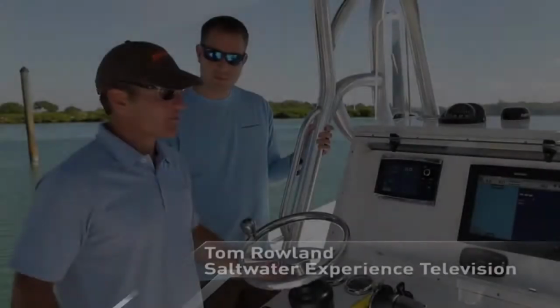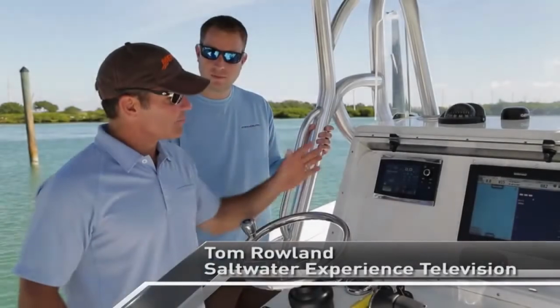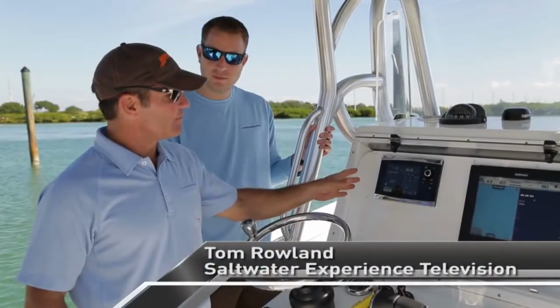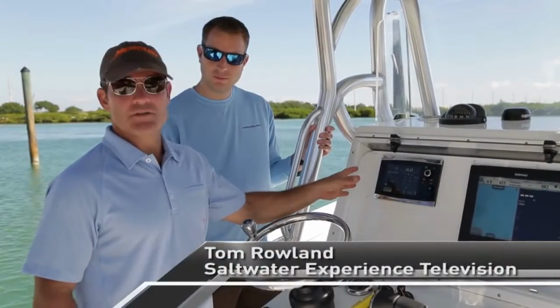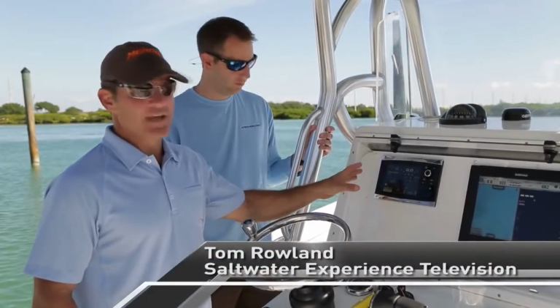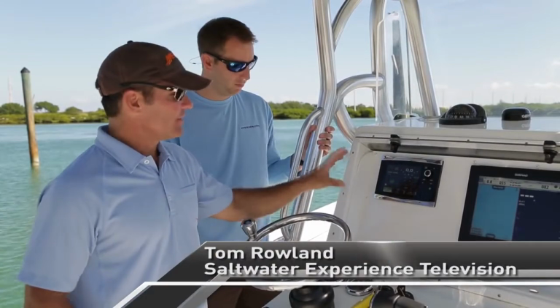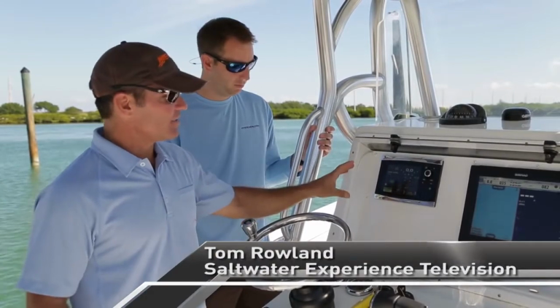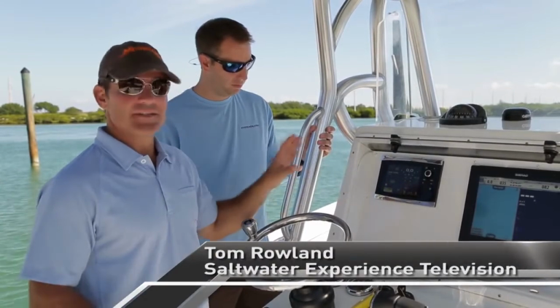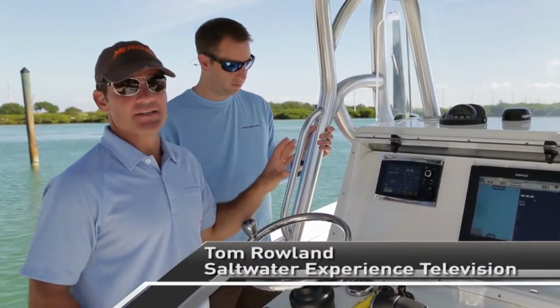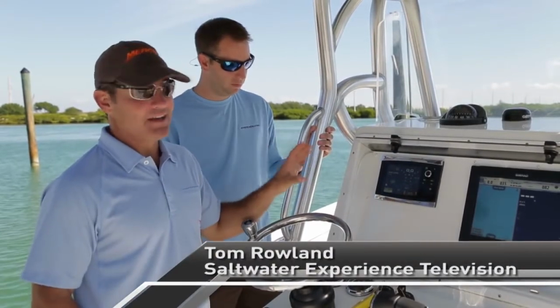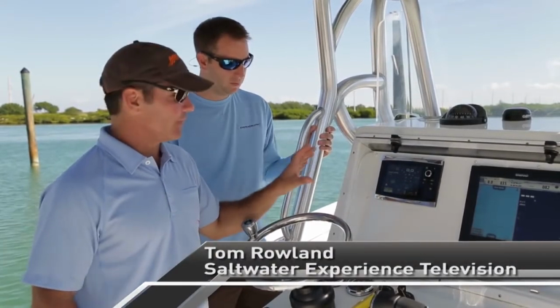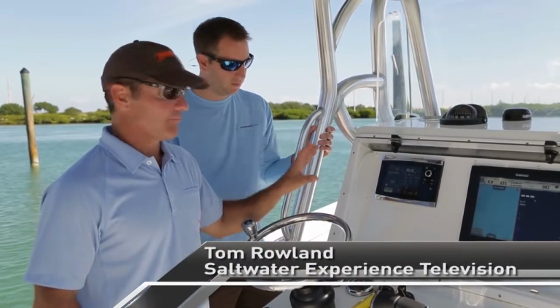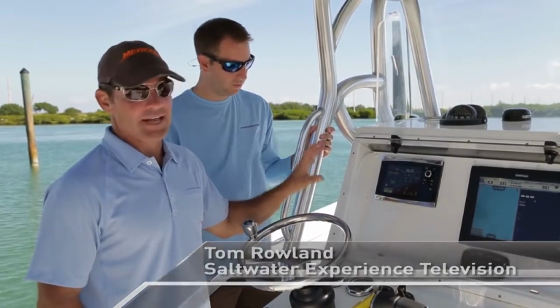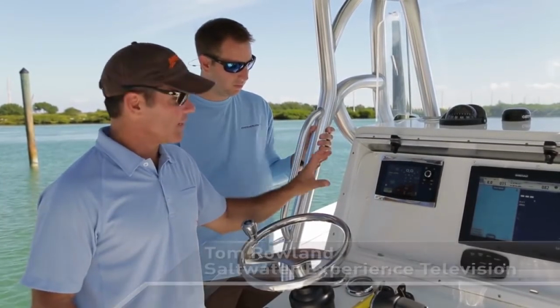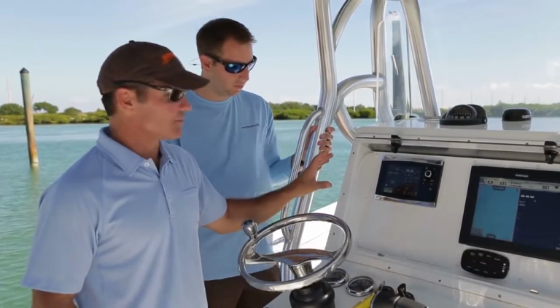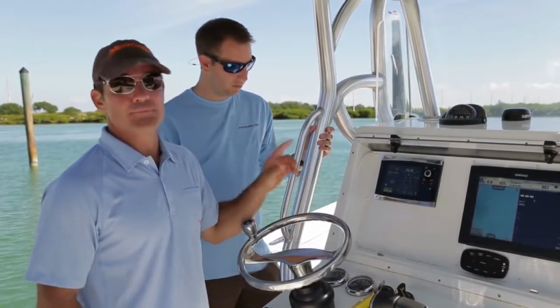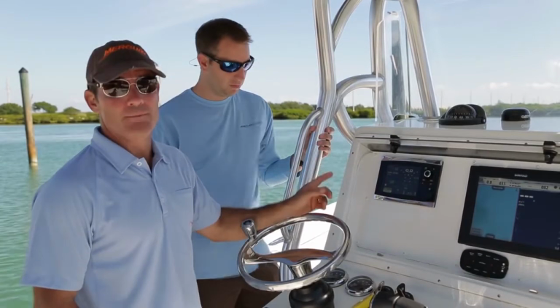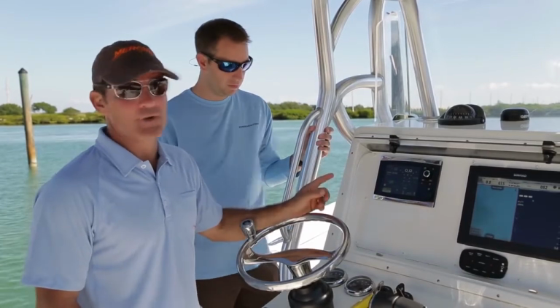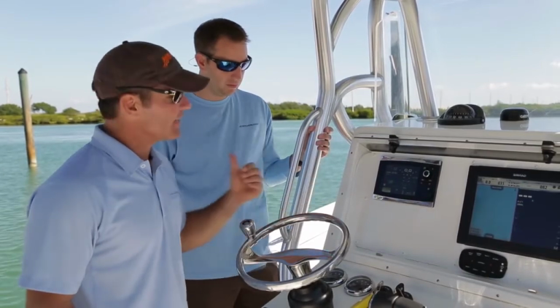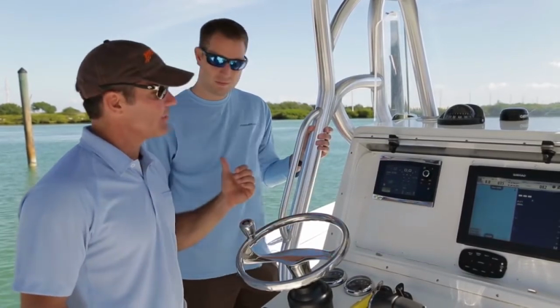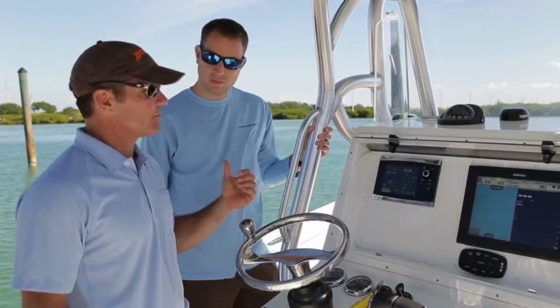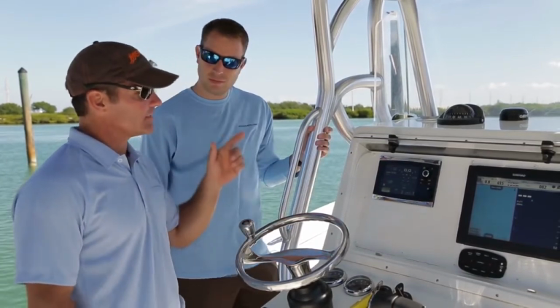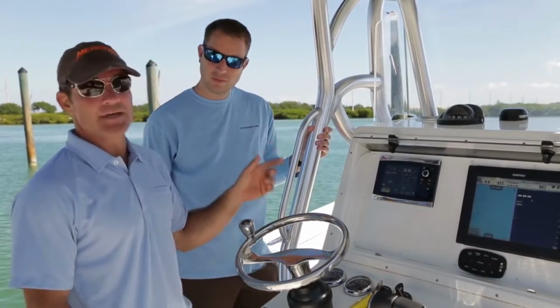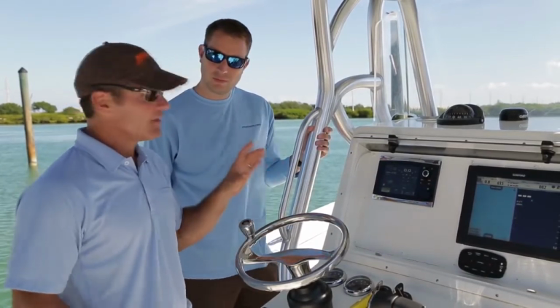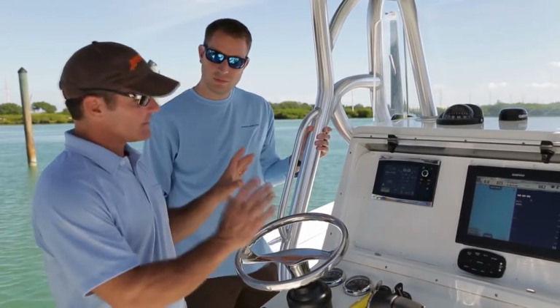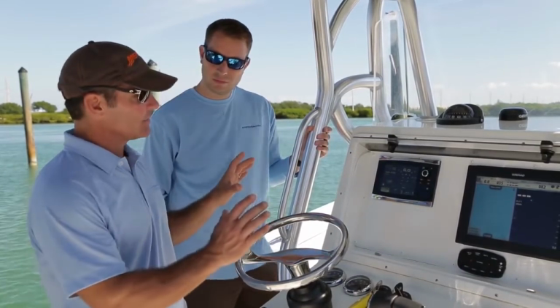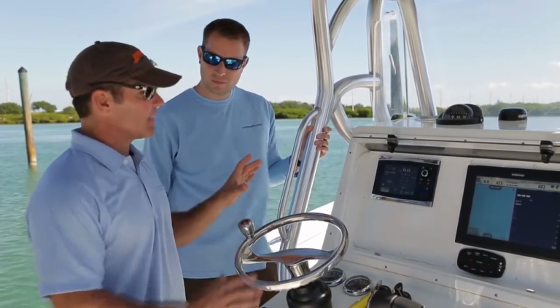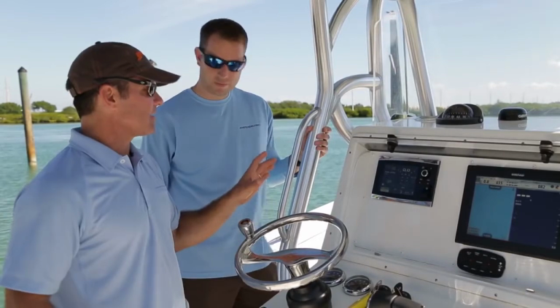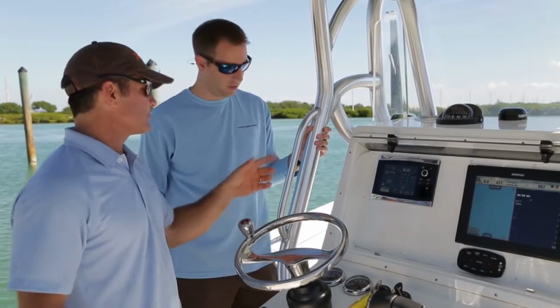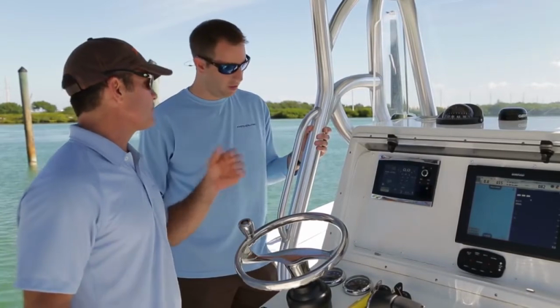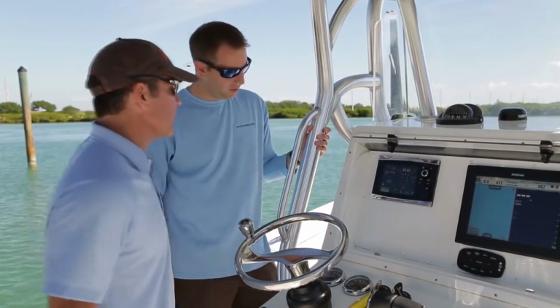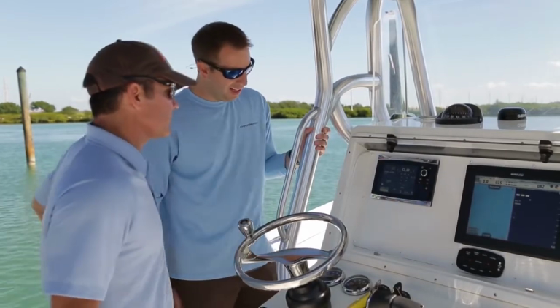We've got the brand new VesselView 7 gauge here, and this thing does a lot of things. It has great features on it. I've put it on my brand new boat and I've got Kevin here from Mercury. He's going to line me out on exactly what this thing does and how to use it. Tell me about this a little bit.